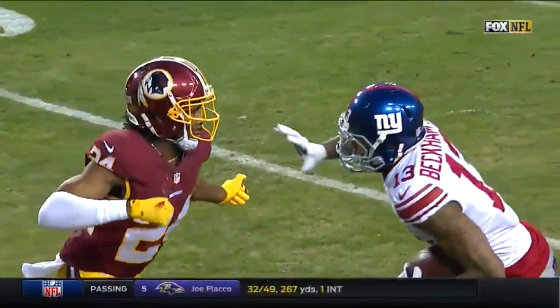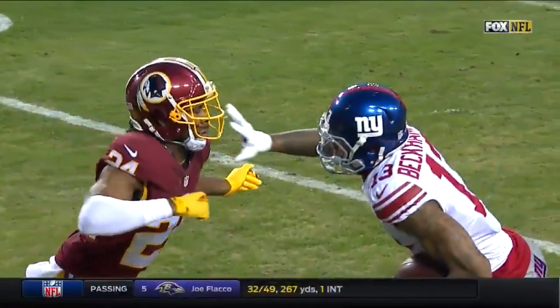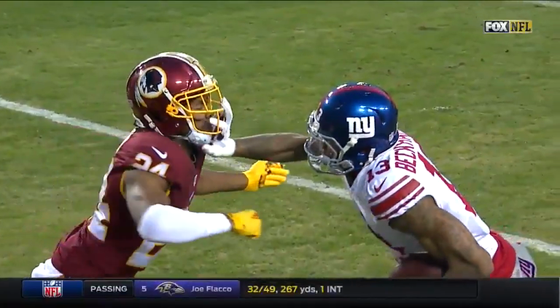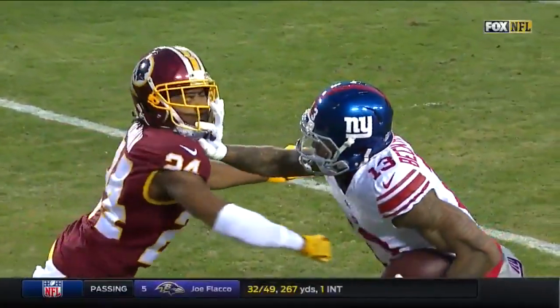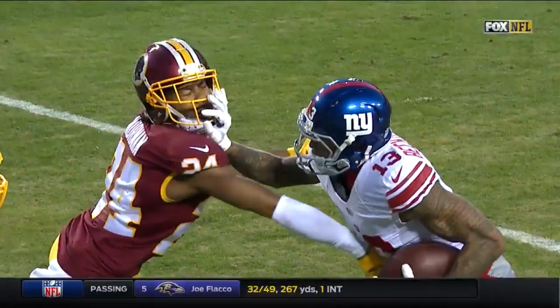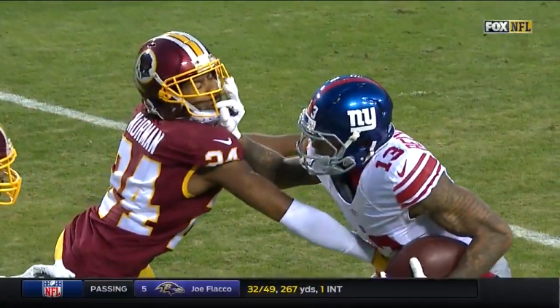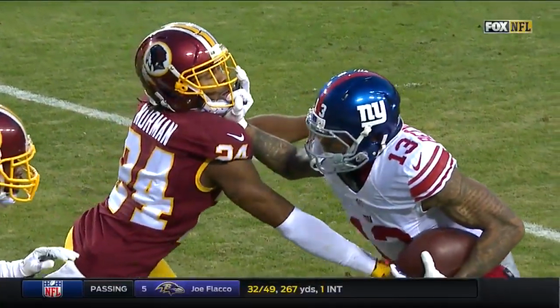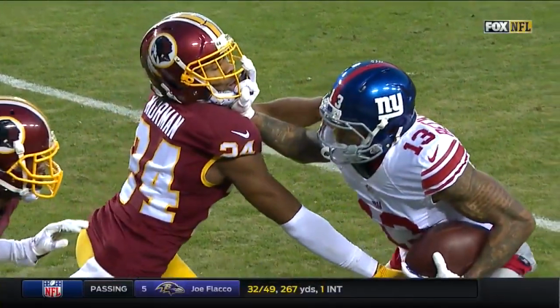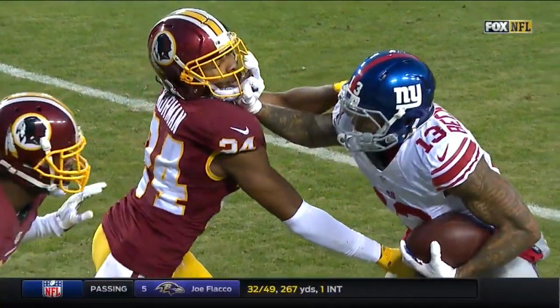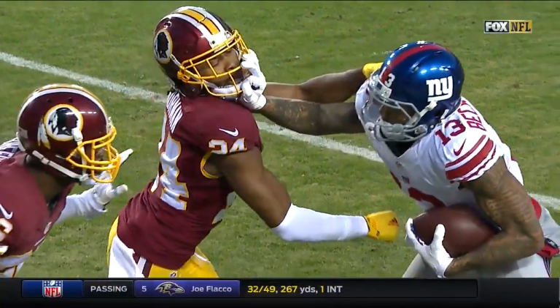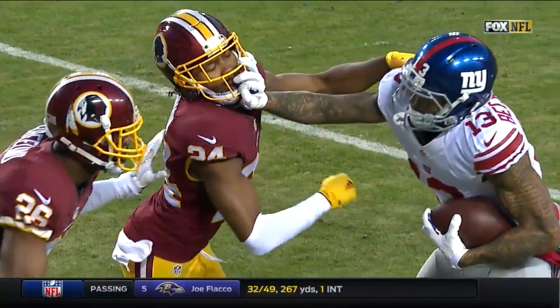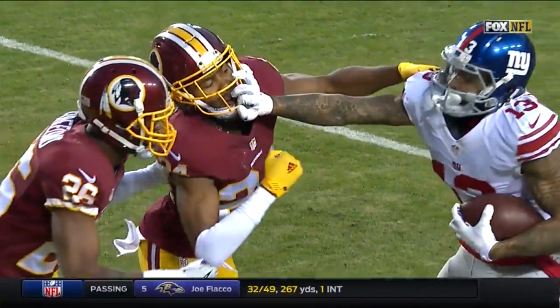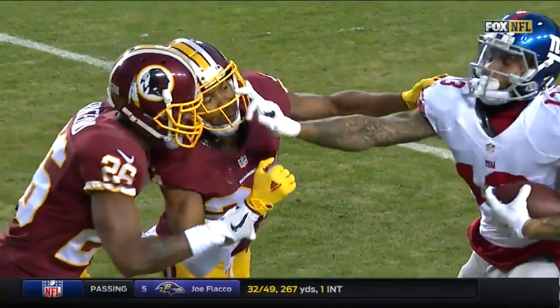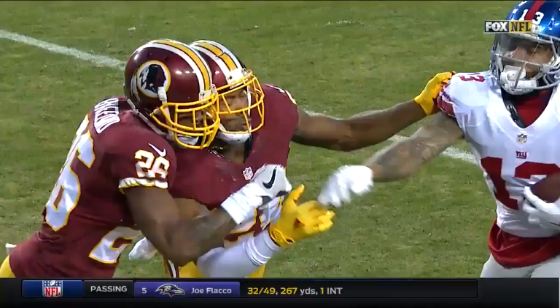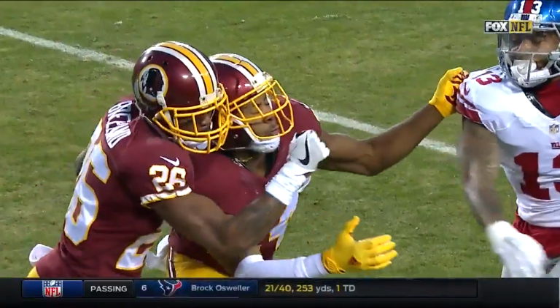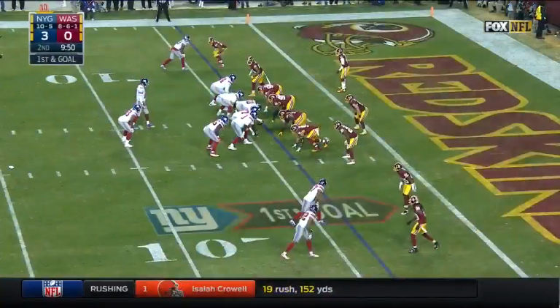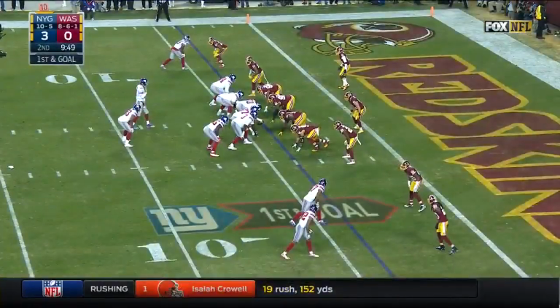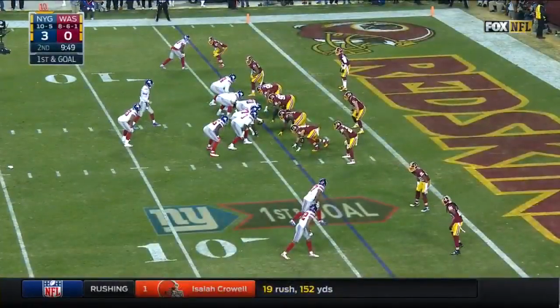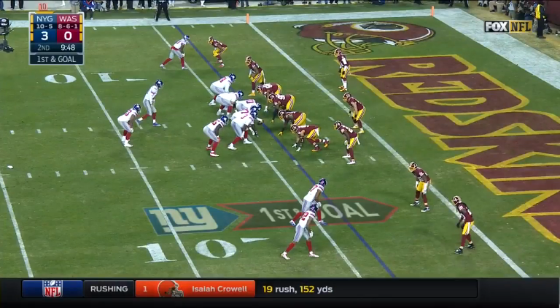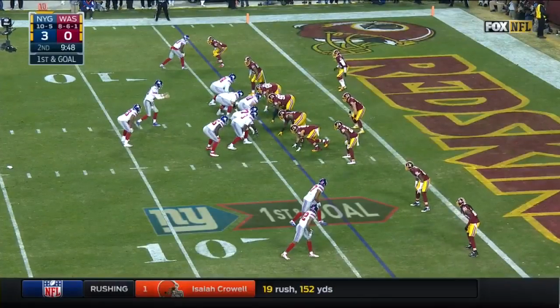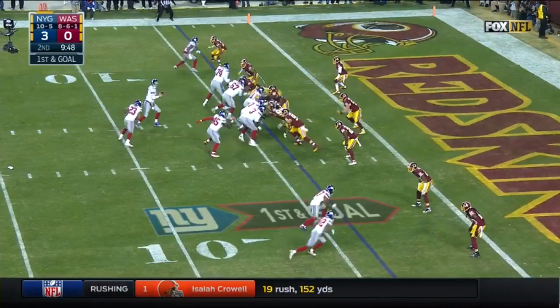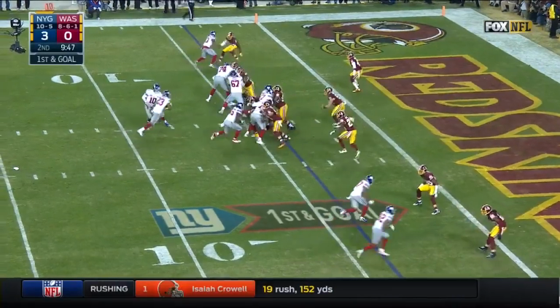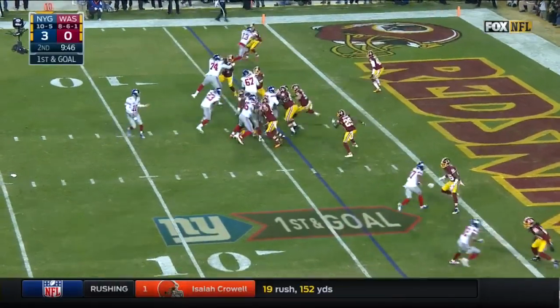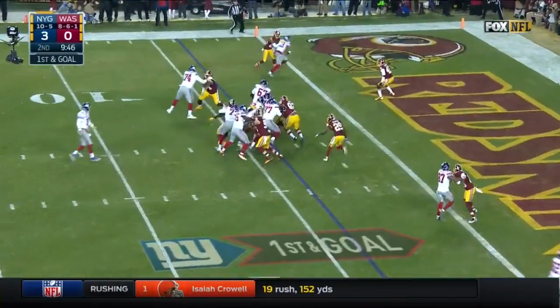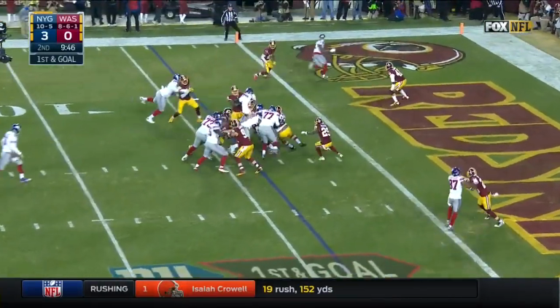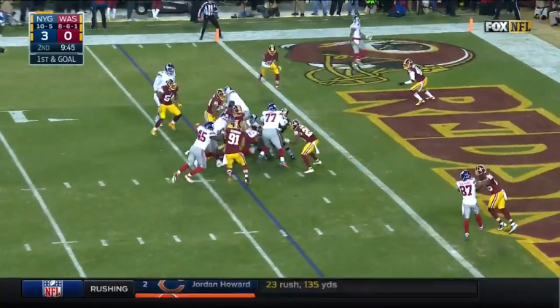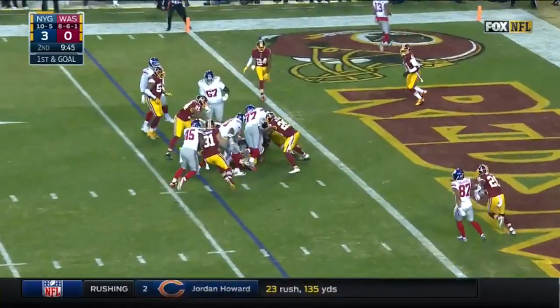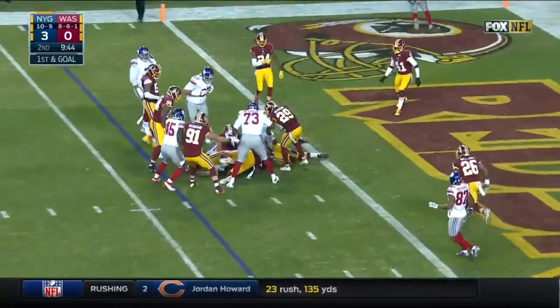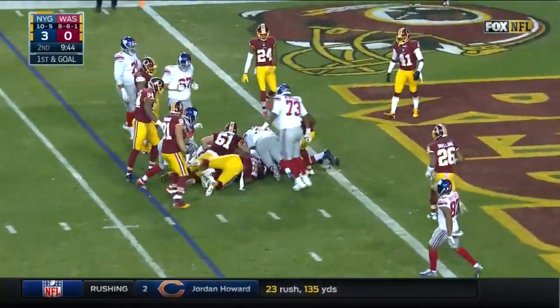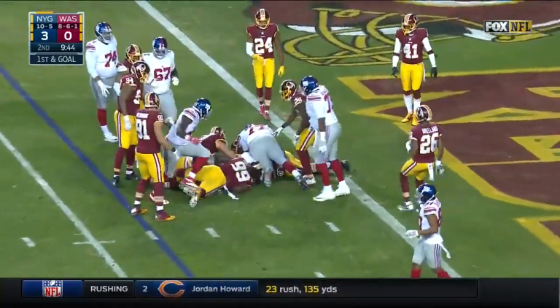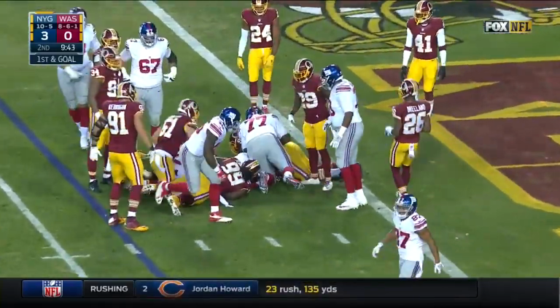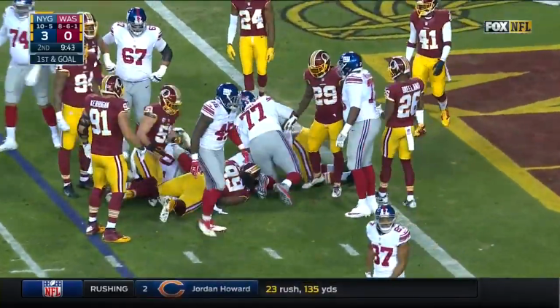Late hit out of bounds — defense, number 24, half the distance to the goal. First down. Second time the Giants have had first and goal at the four. Last time they had to settle for a field goal as Jennings takes it inside the two.